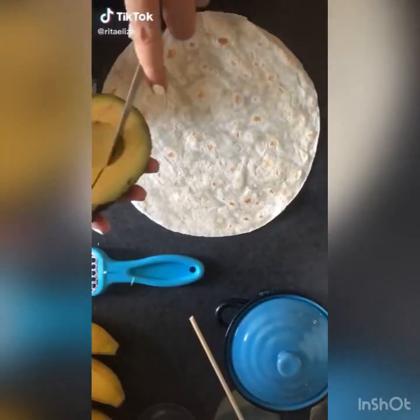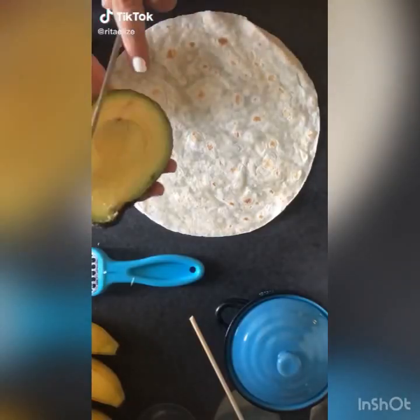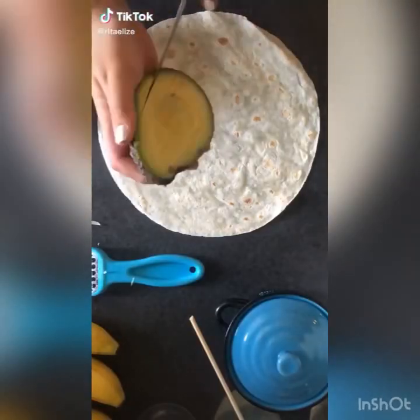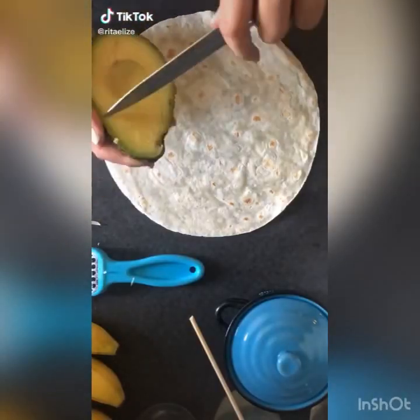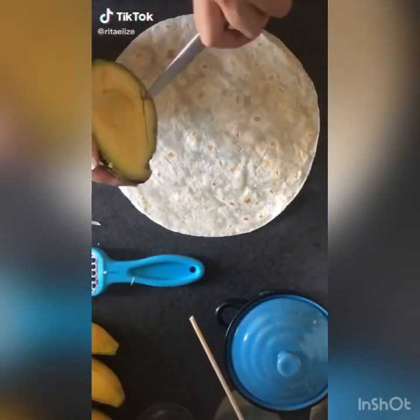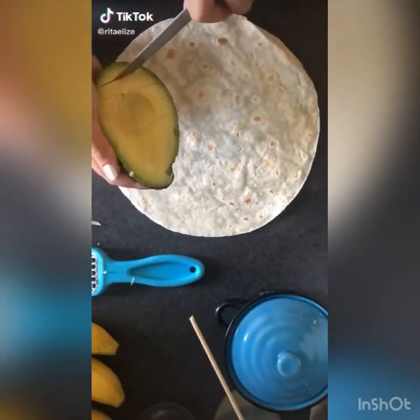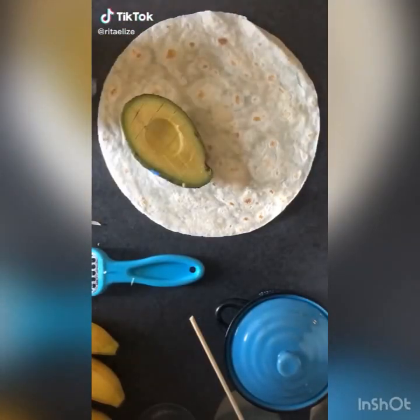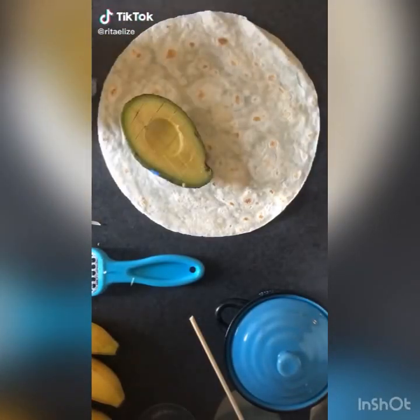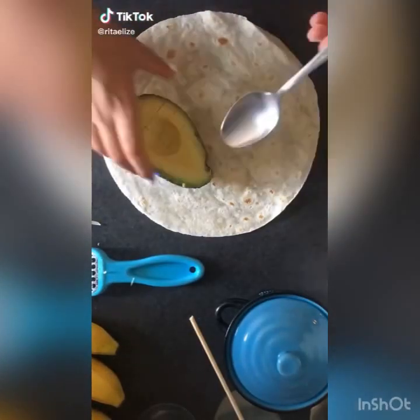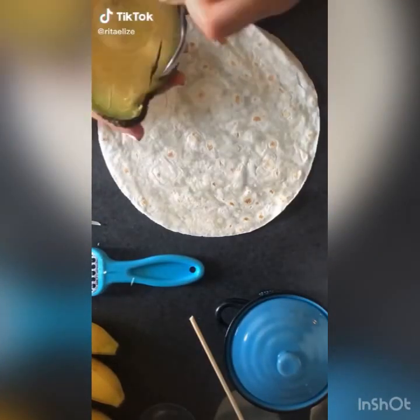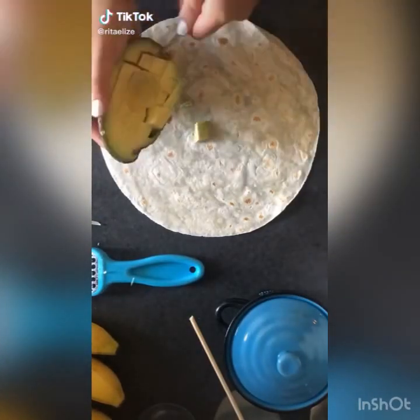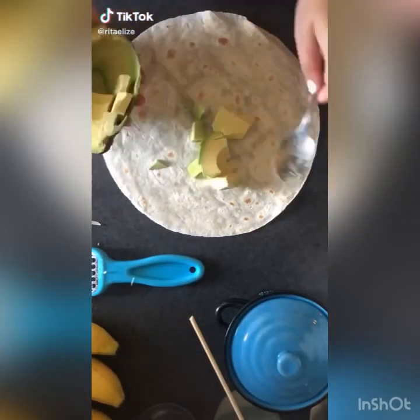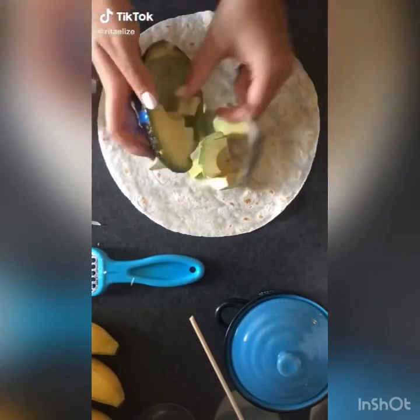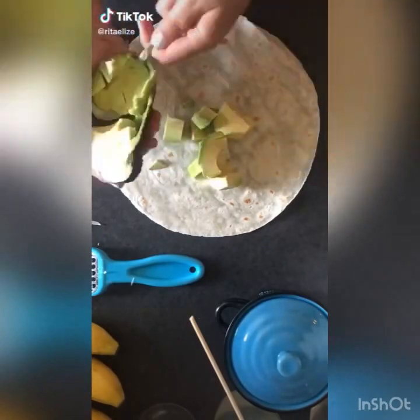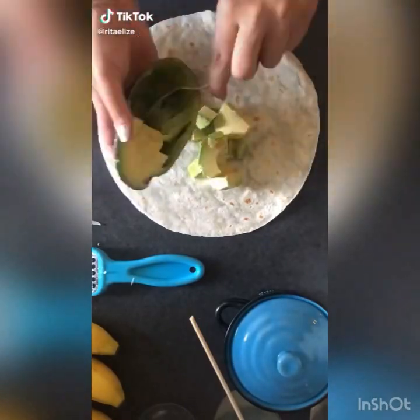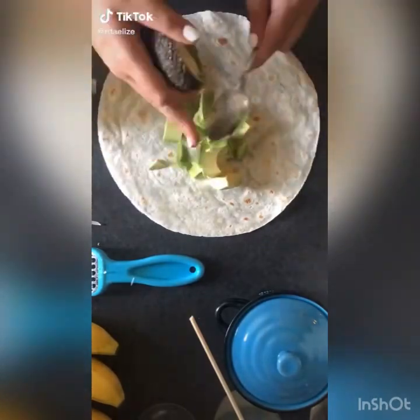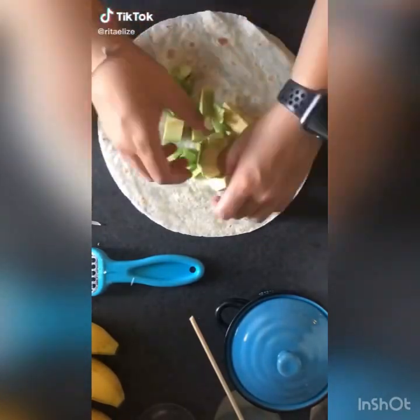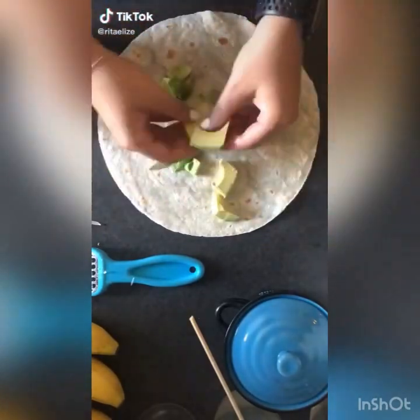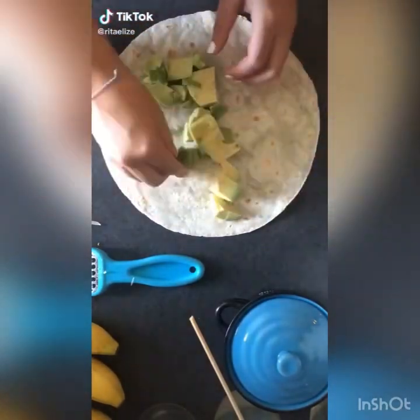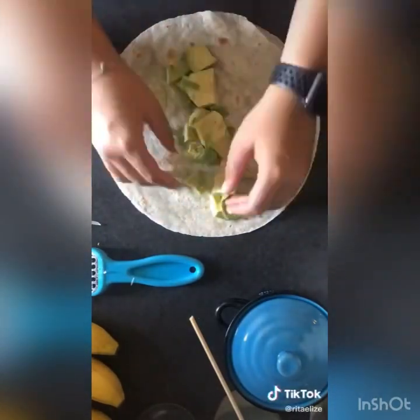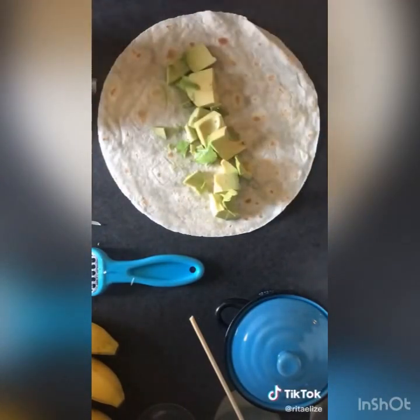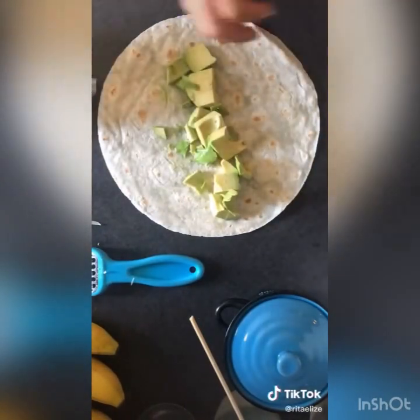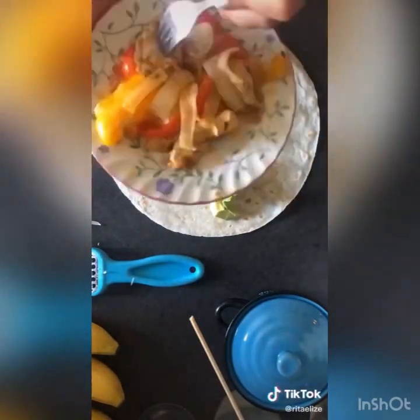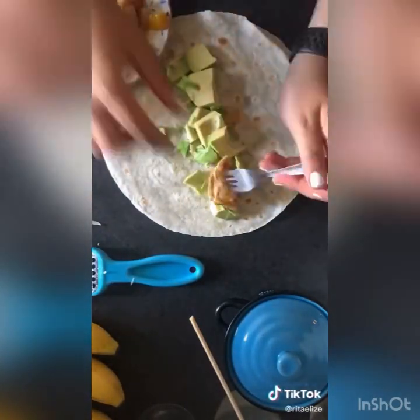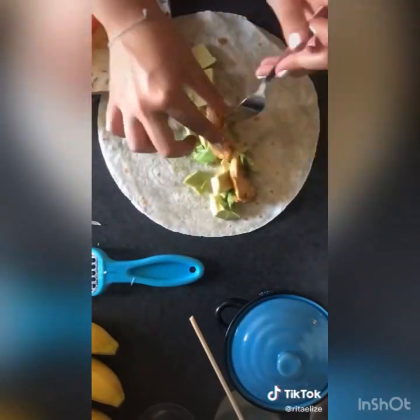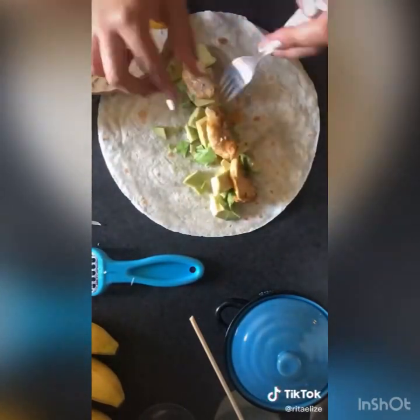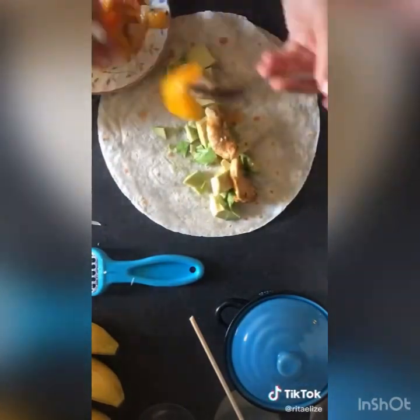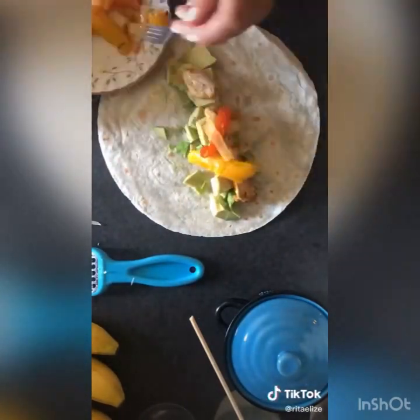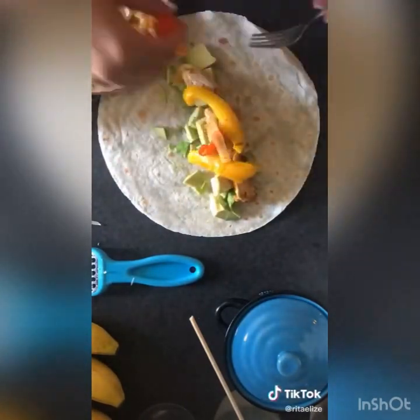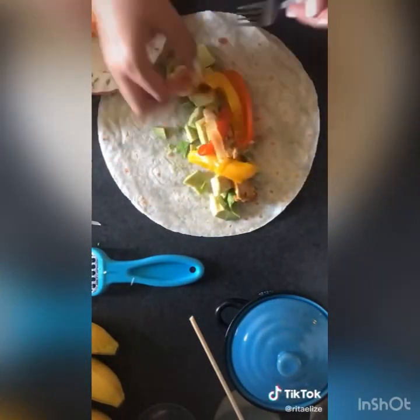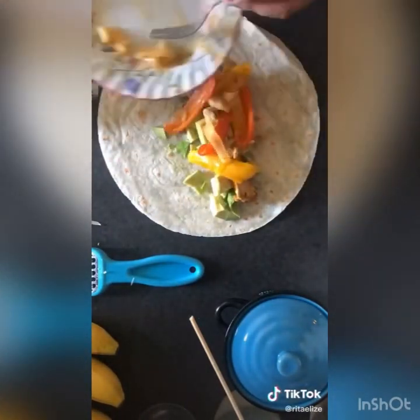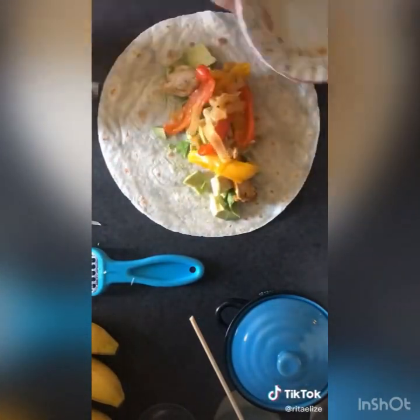Here's me making a spicy chicken wrap with avocado, onions, peppers, and cheese. If you want the recipe, let me know.